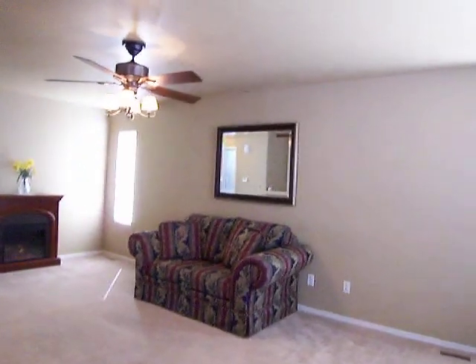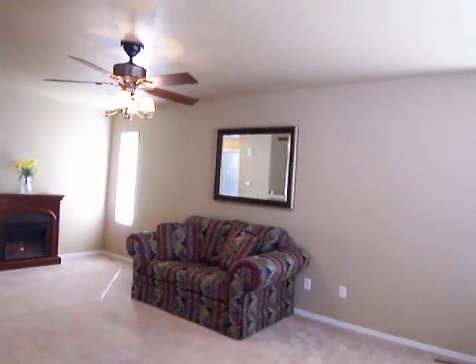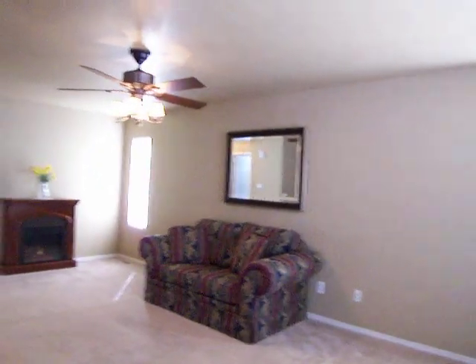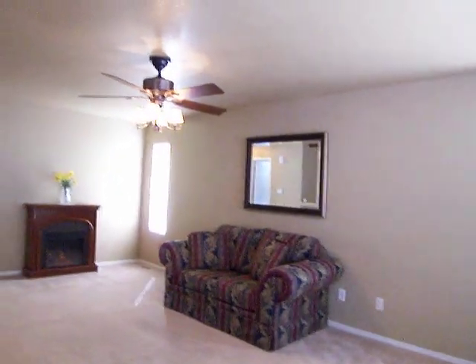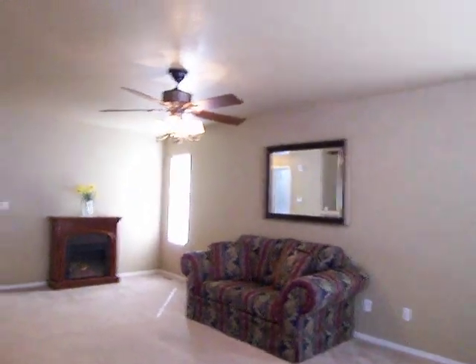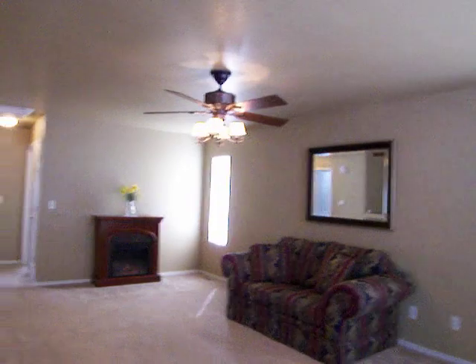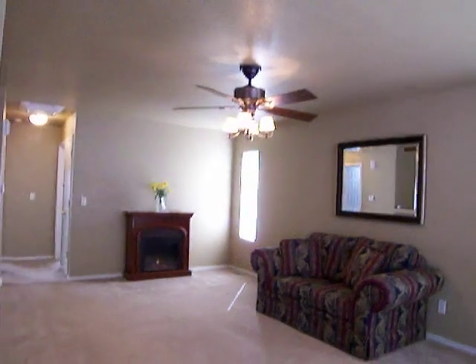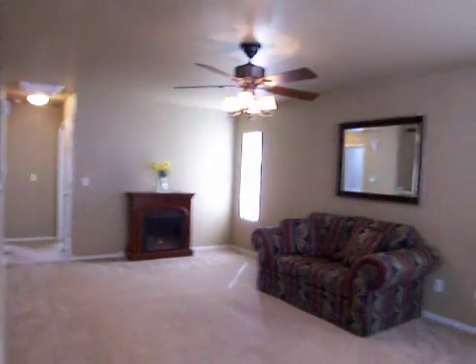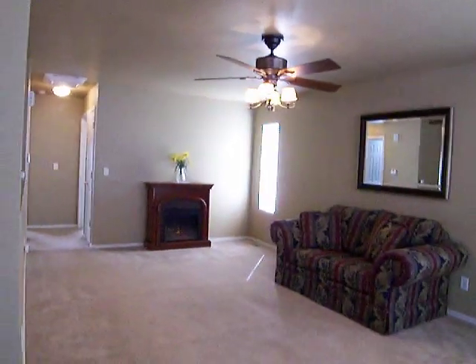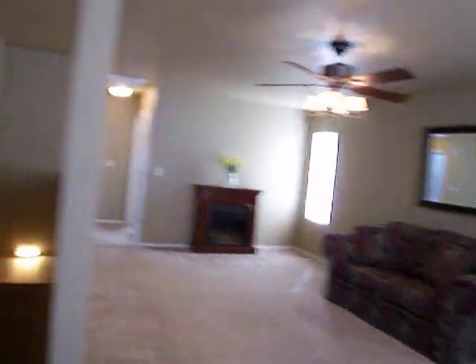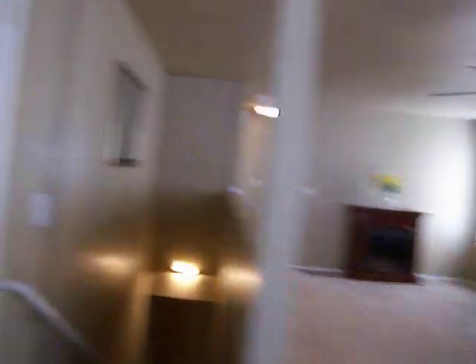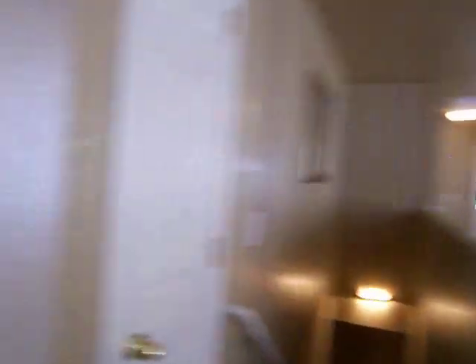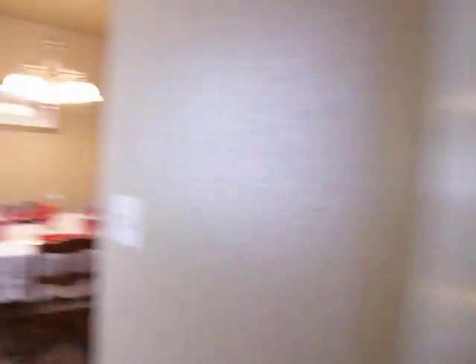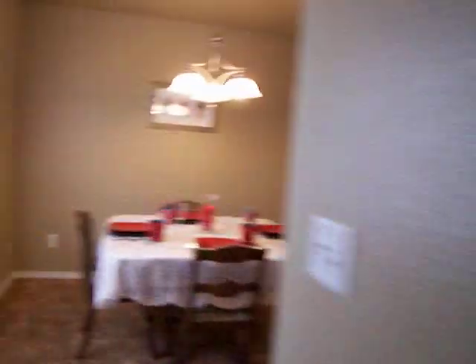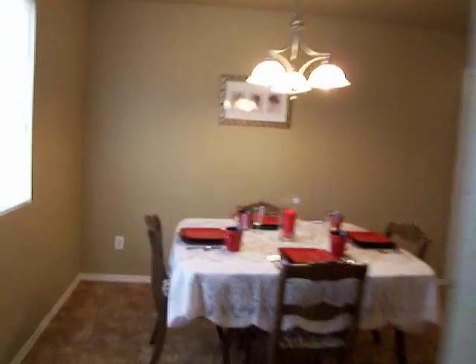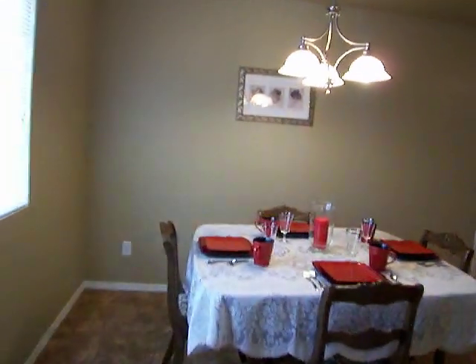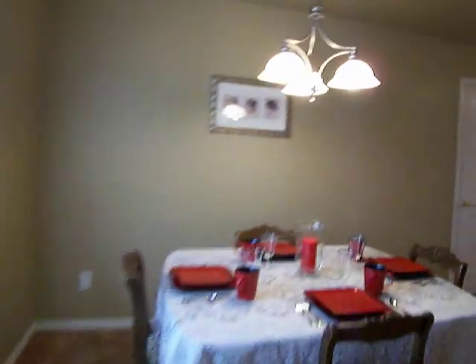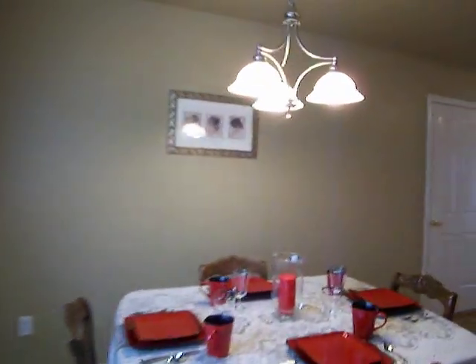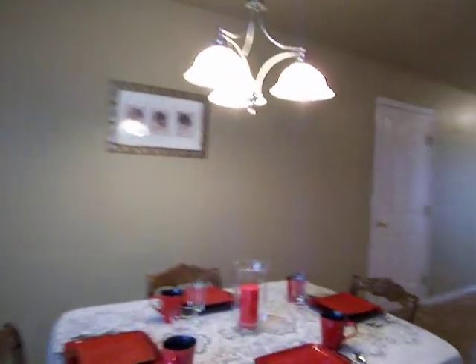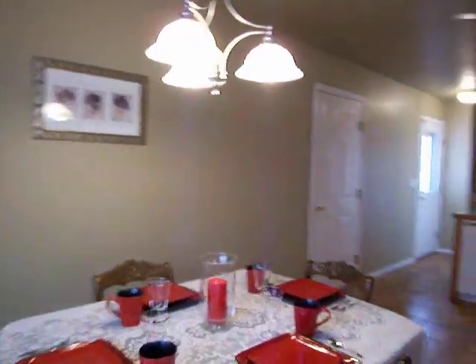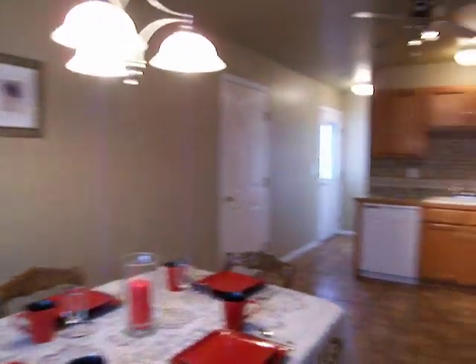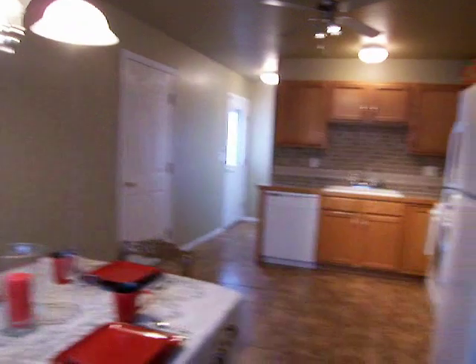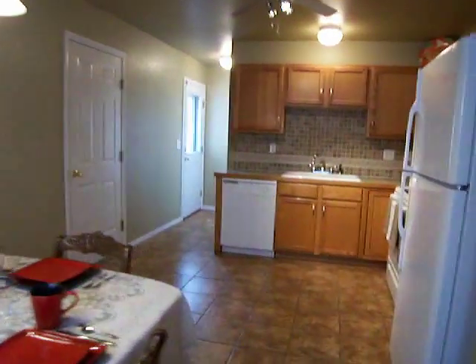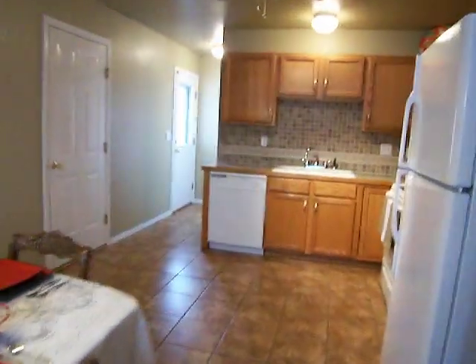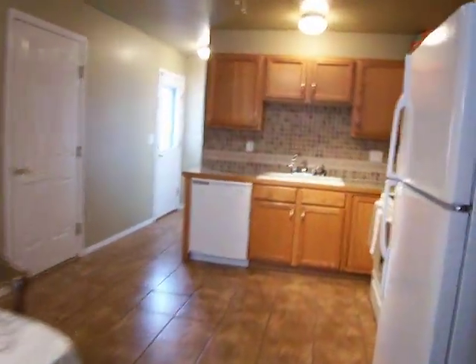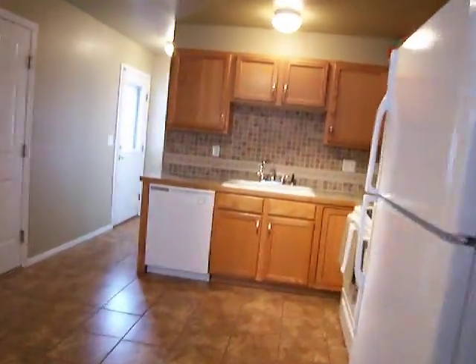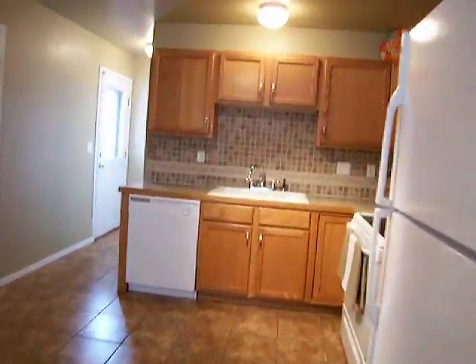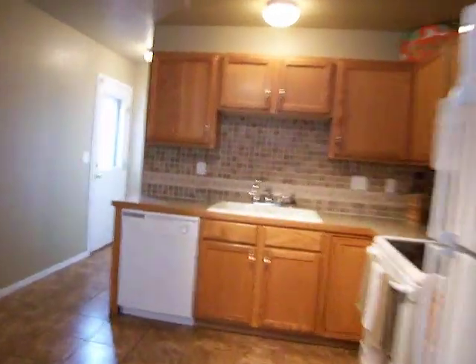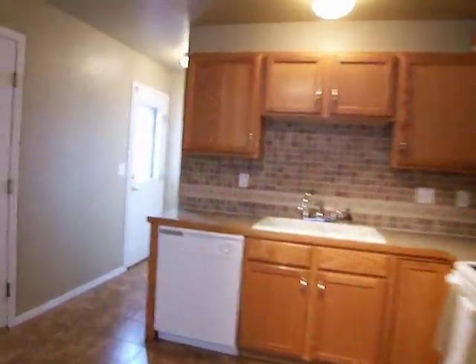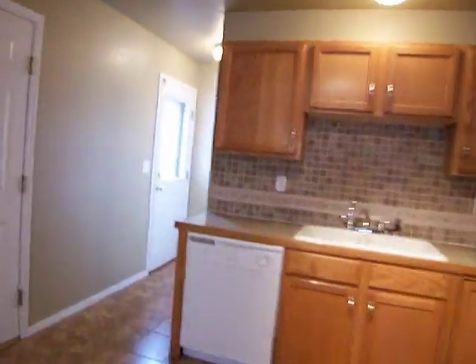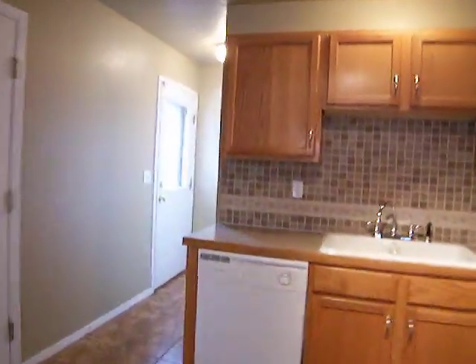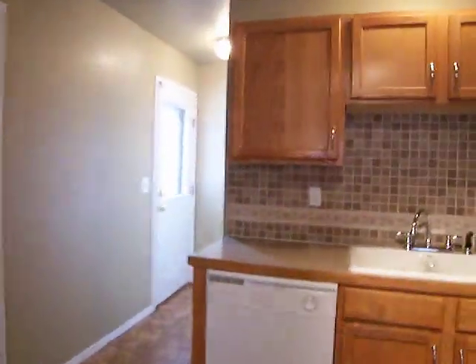I was stunned when I walked in here — still am. It's a three bed, two bath, 2,100 total finished square feet. Basically everything has been refinished and updated in this house.